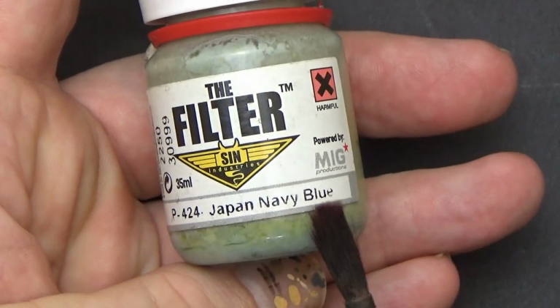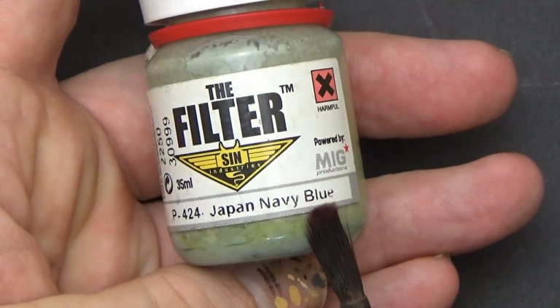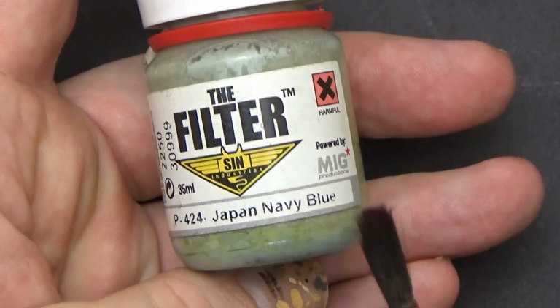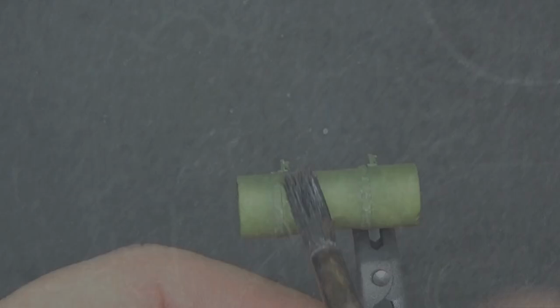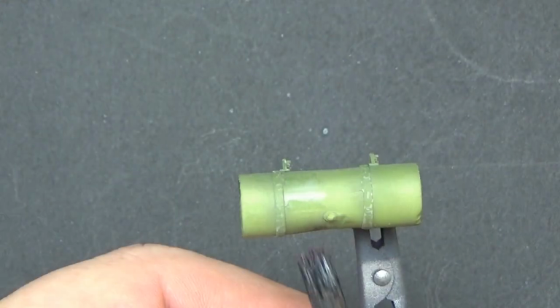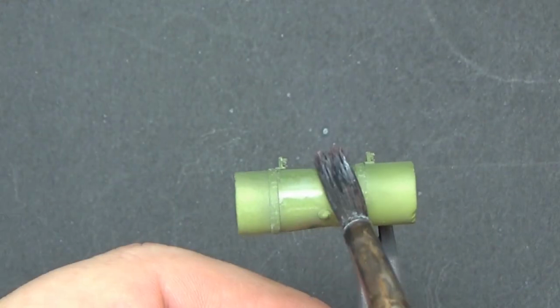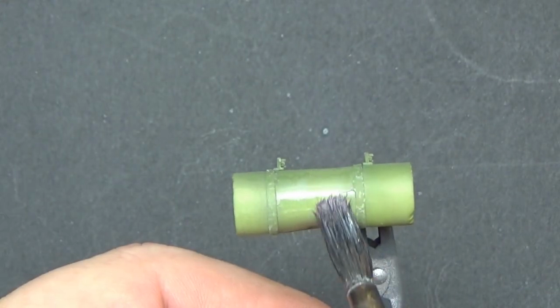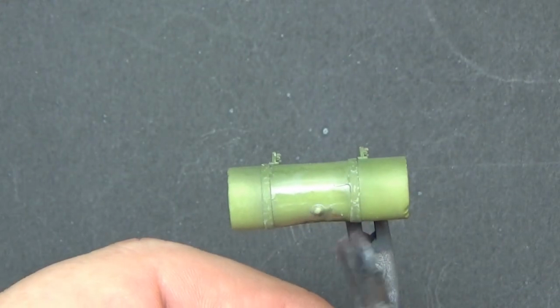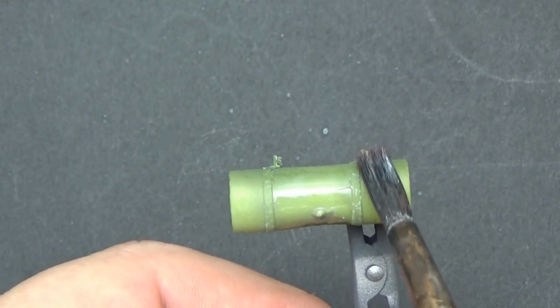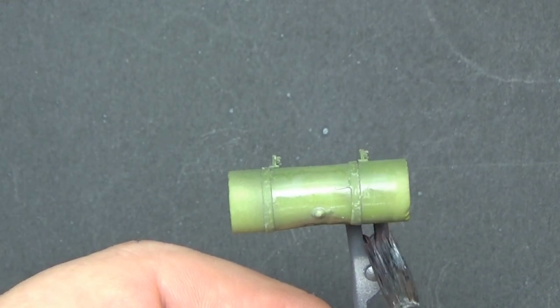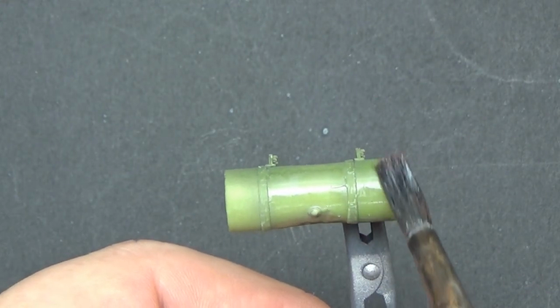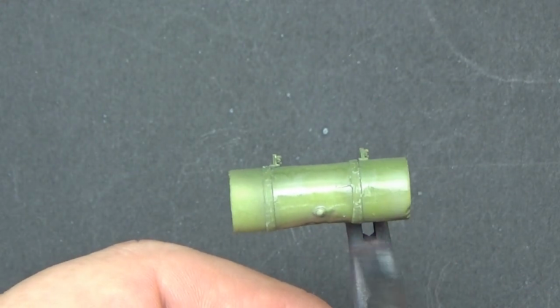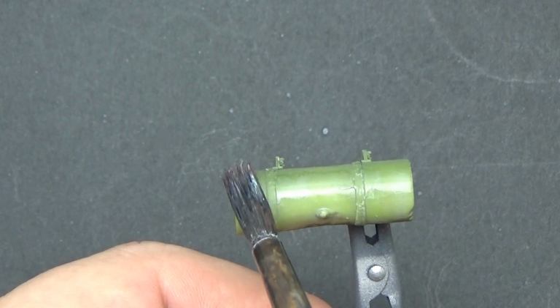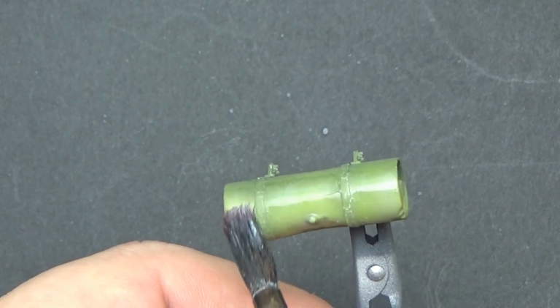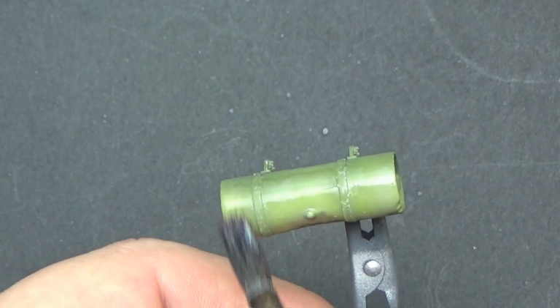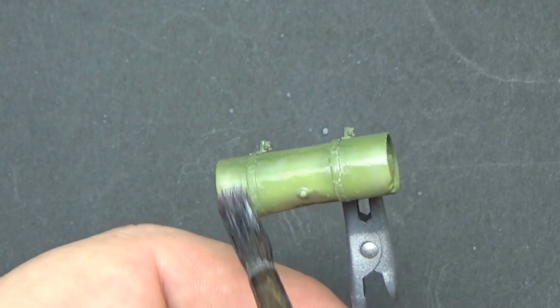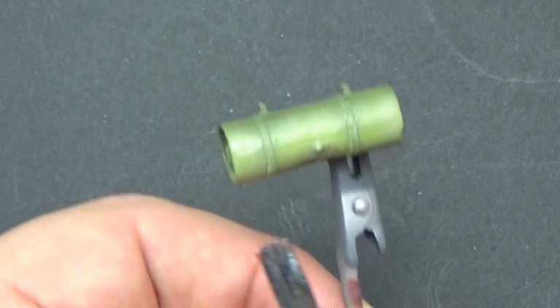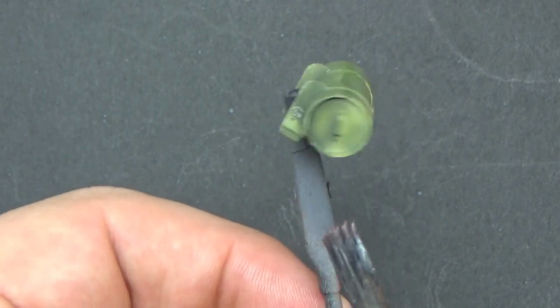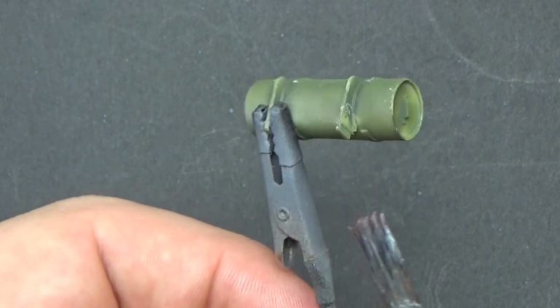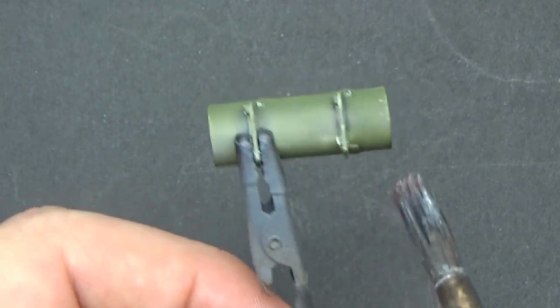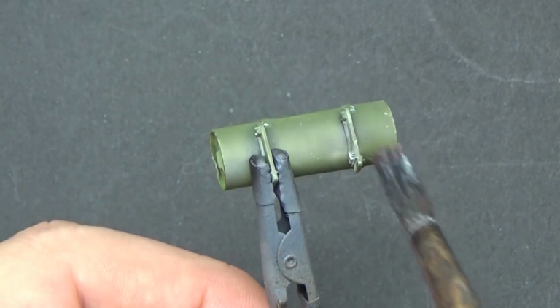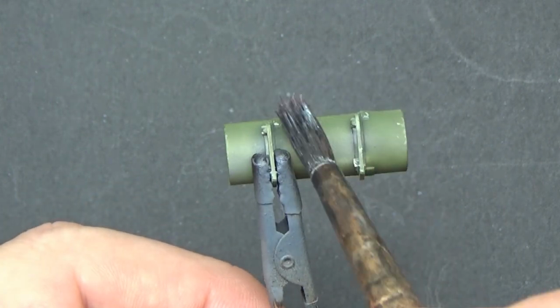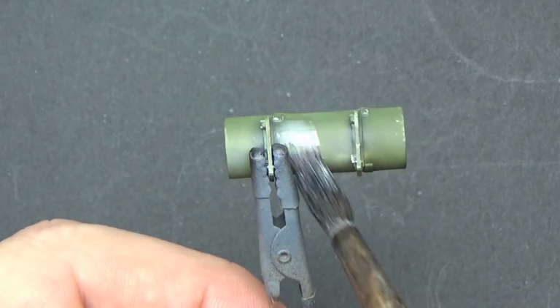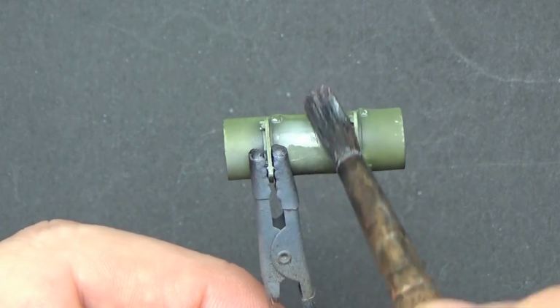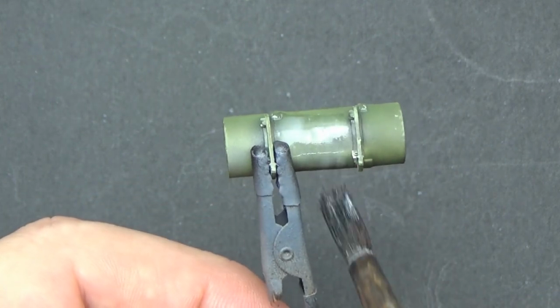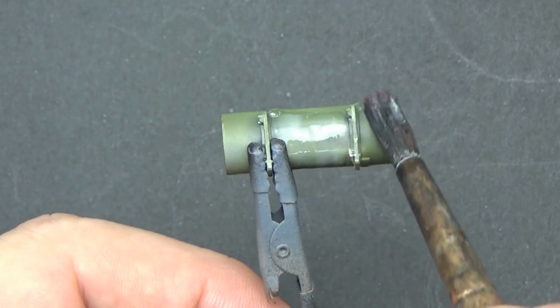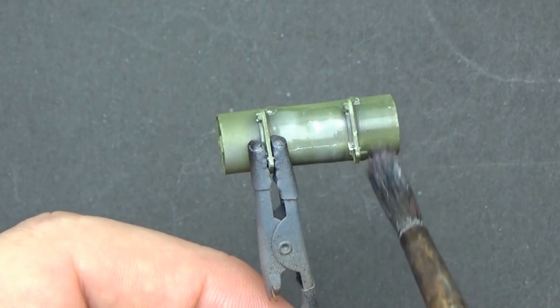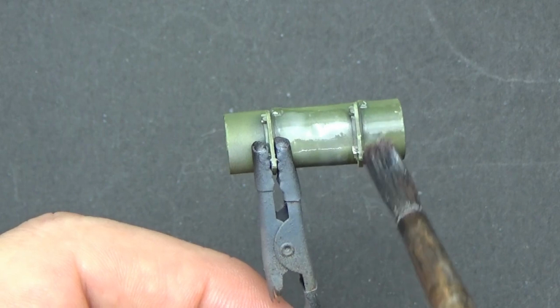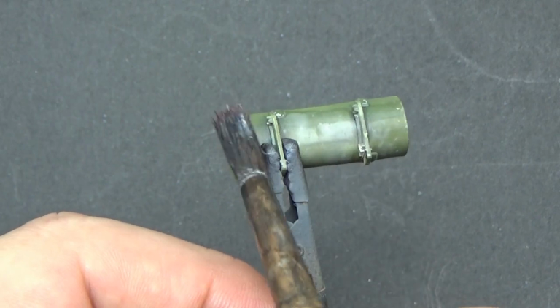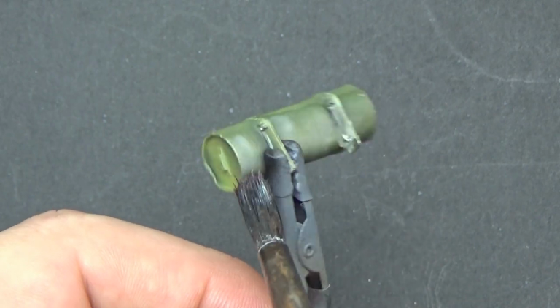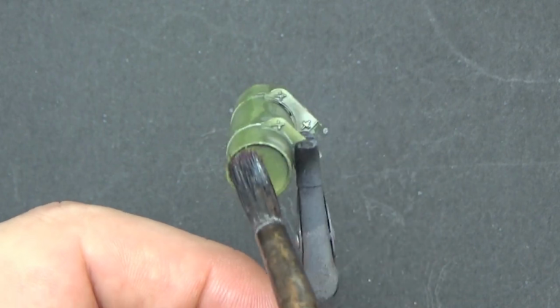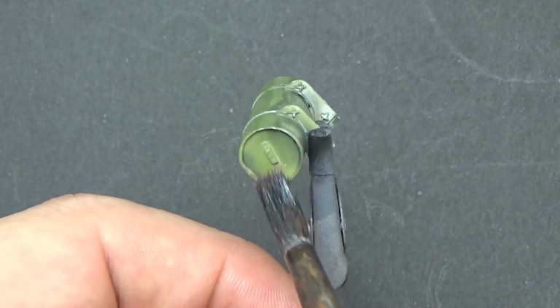For the fuel tanks, I wanted to add a blue filter to show it's a slightly different material. You could add some green or other filters over the whole tank as well, but the black and white effect does that so far.